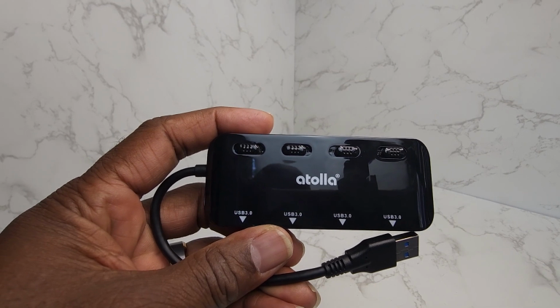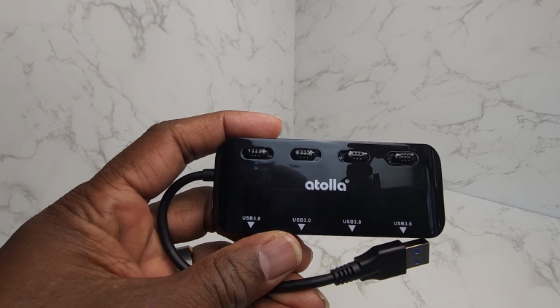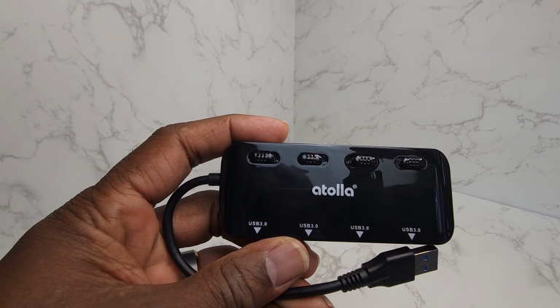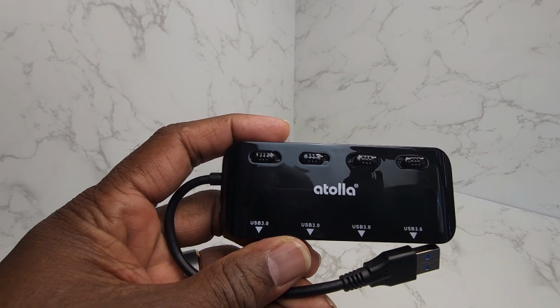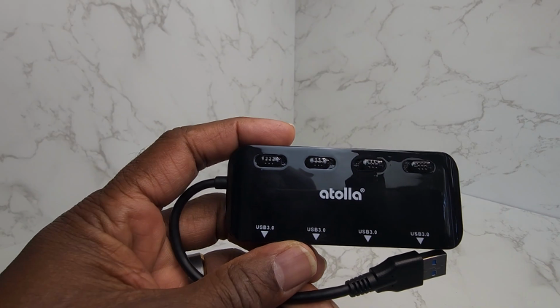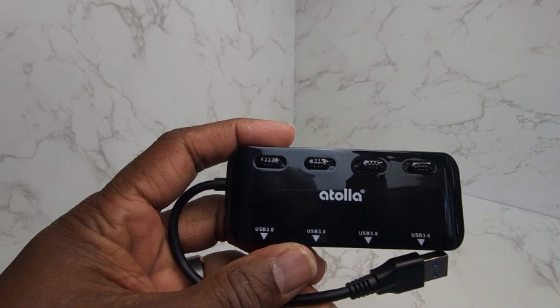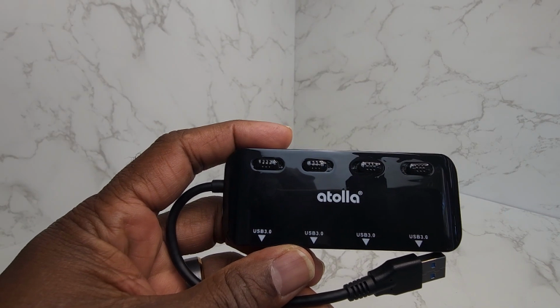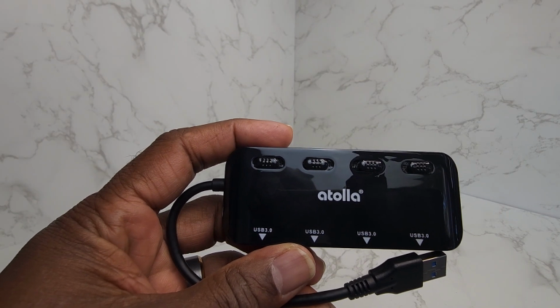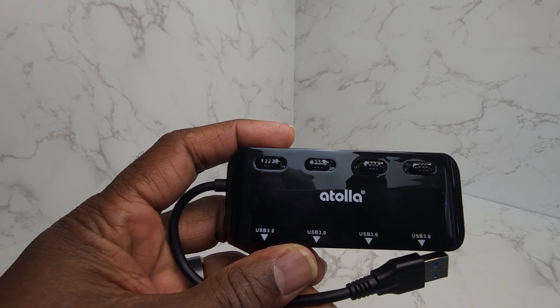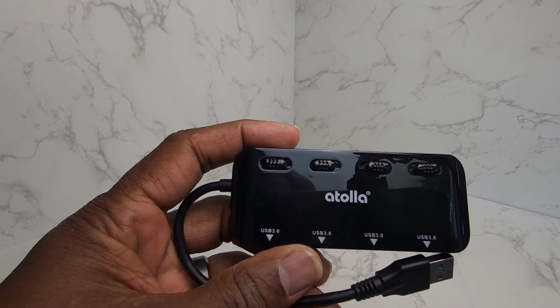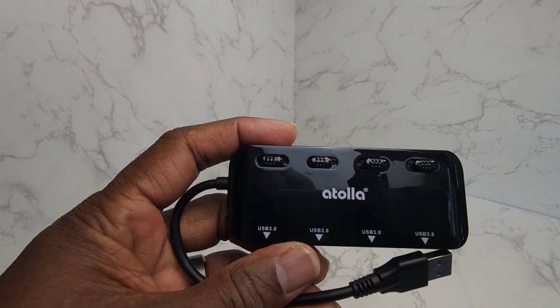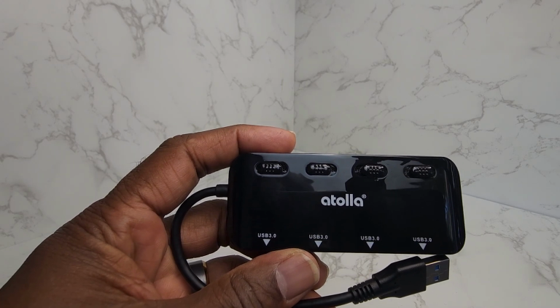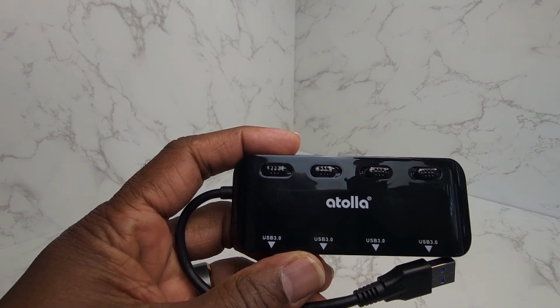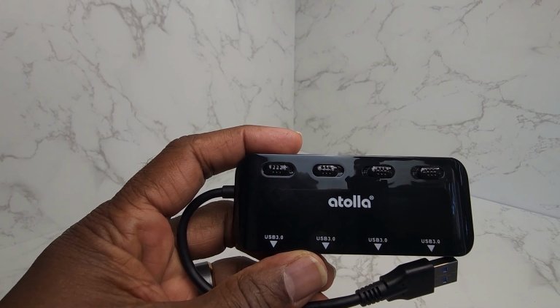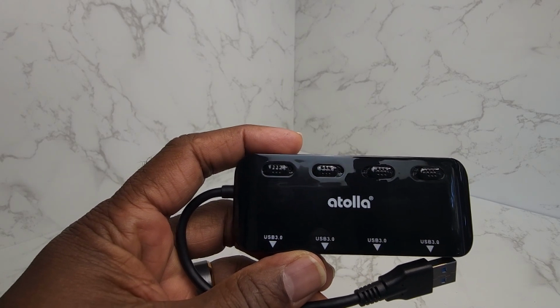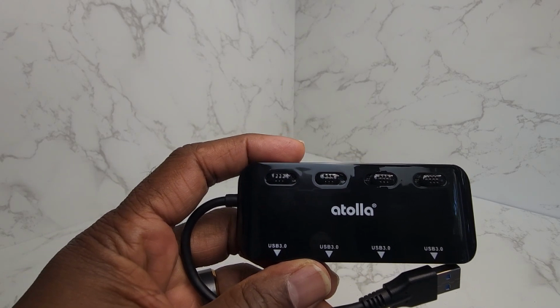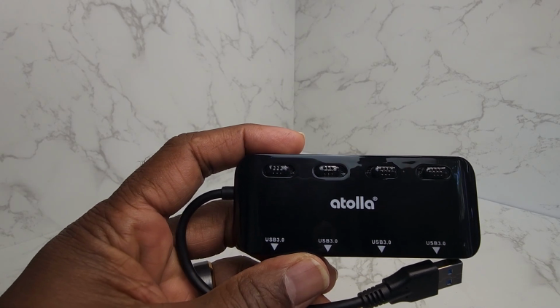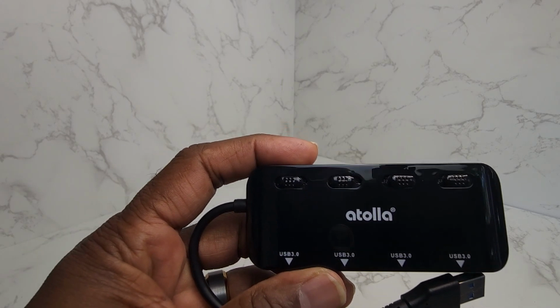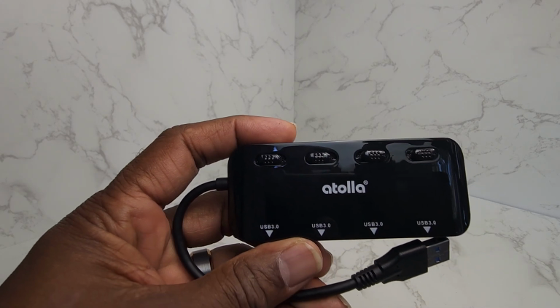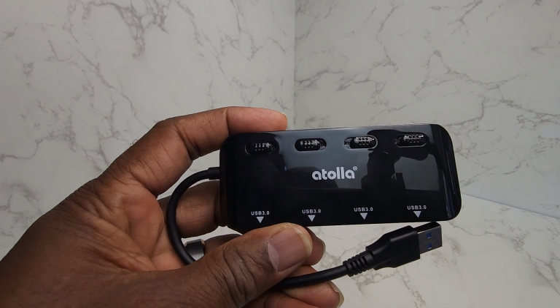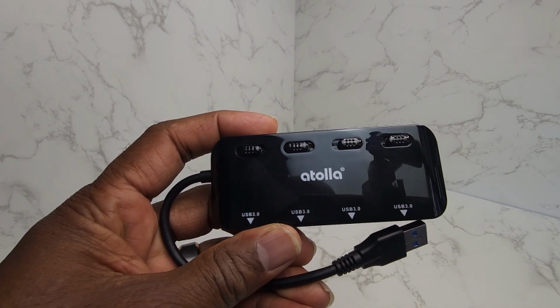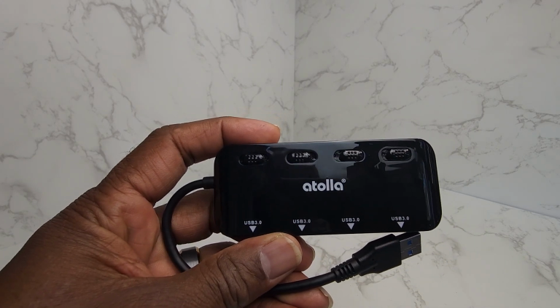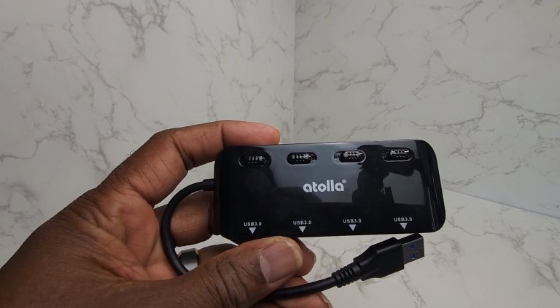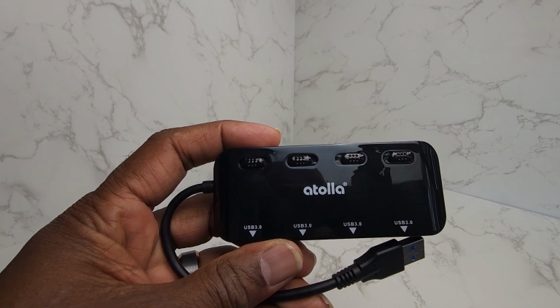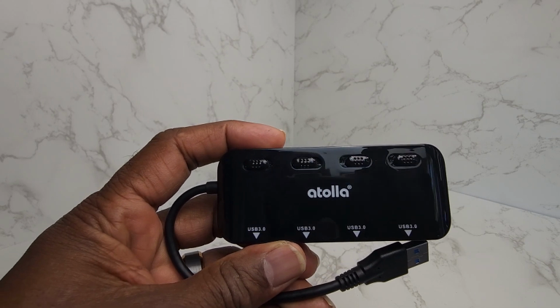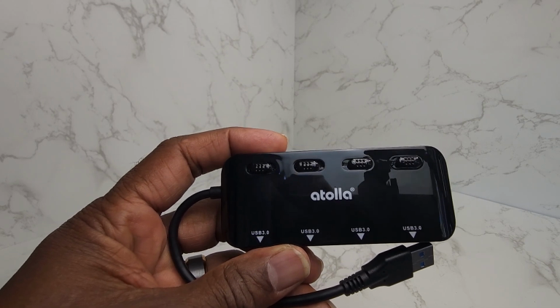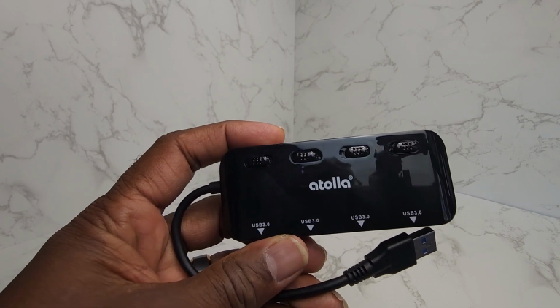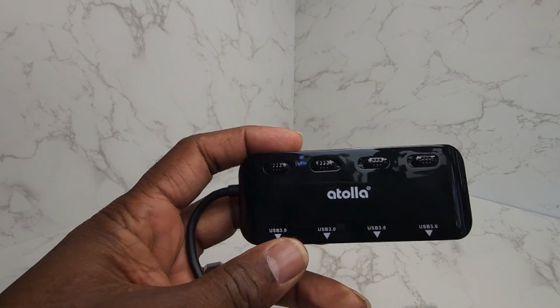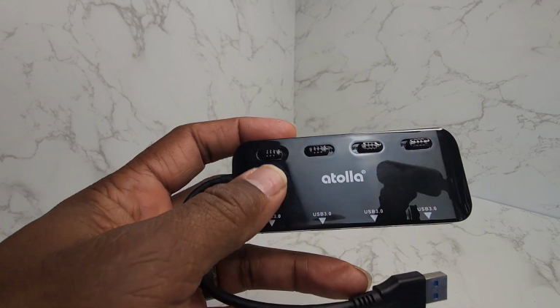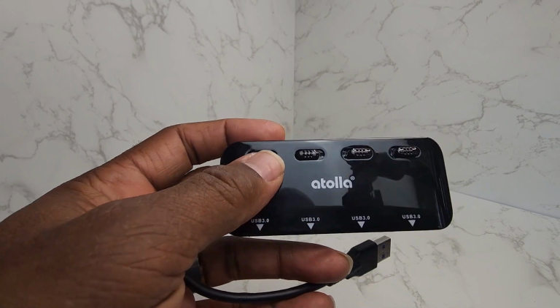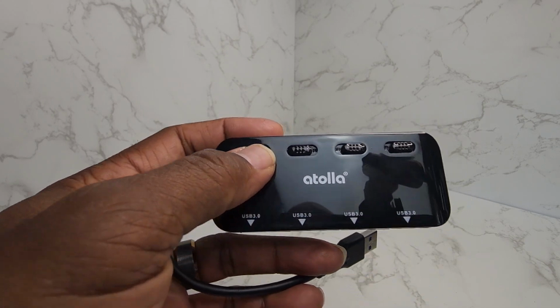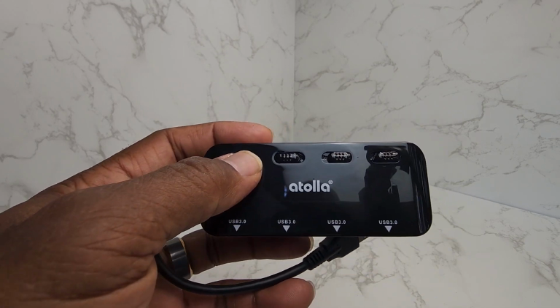This is a USB 3.0 hub splitter, basically a USB extender with four ports, and these four ports will give you individual power.